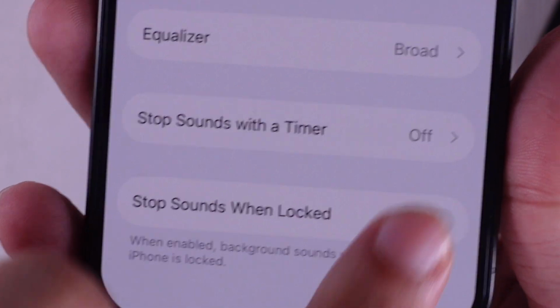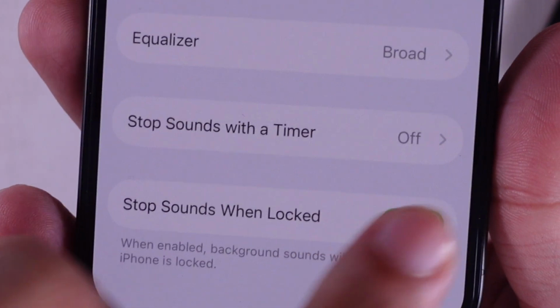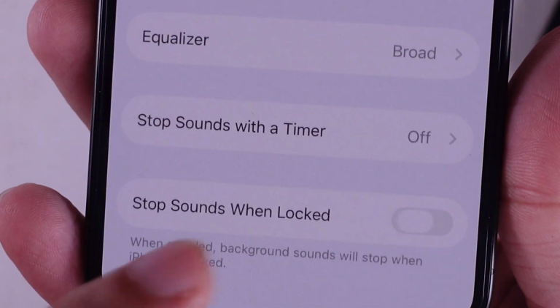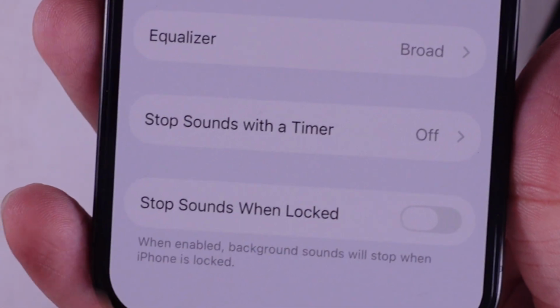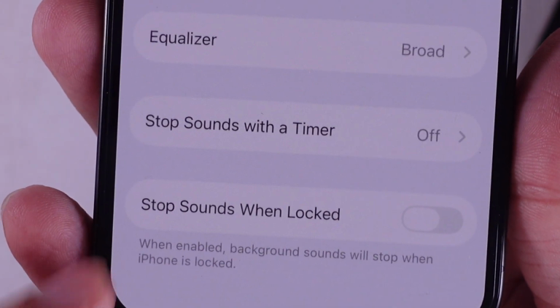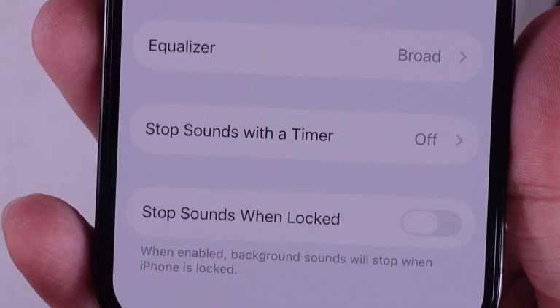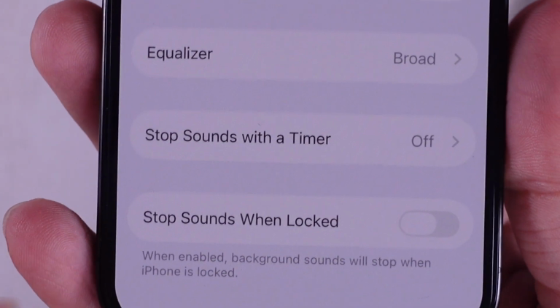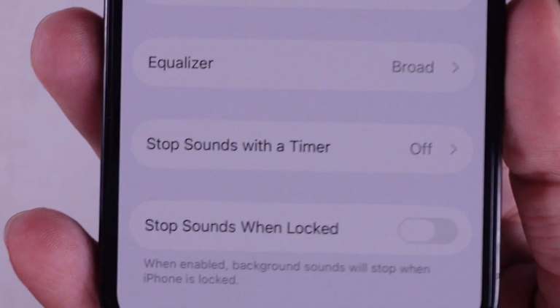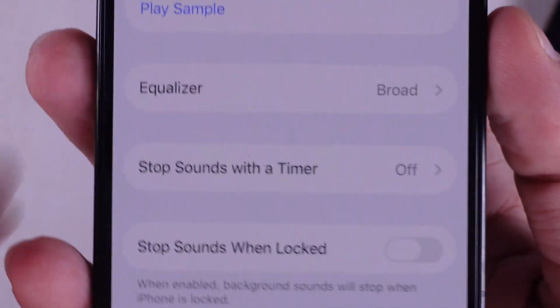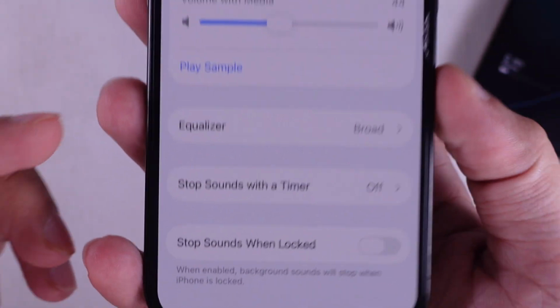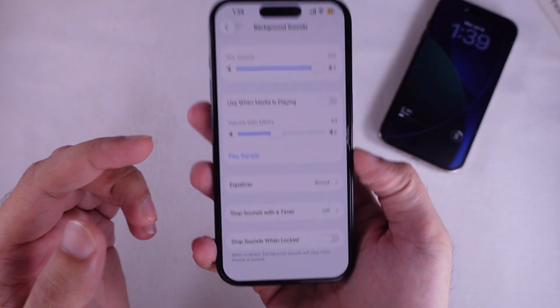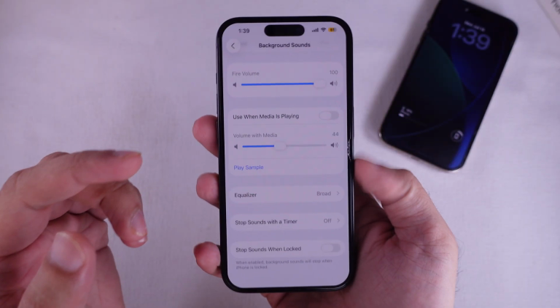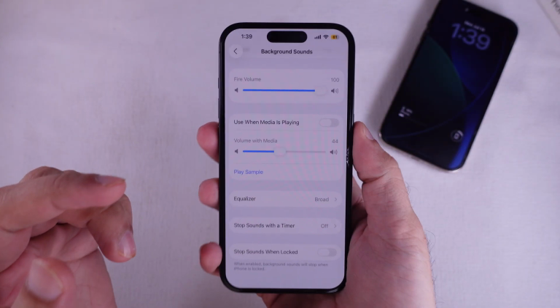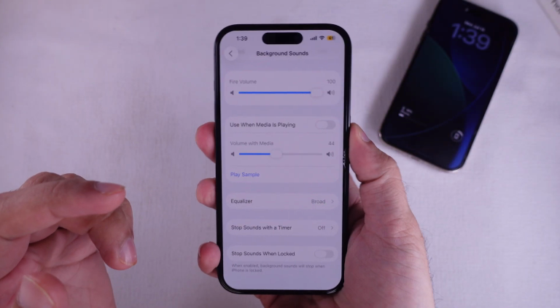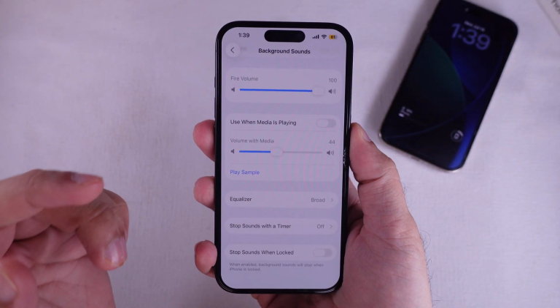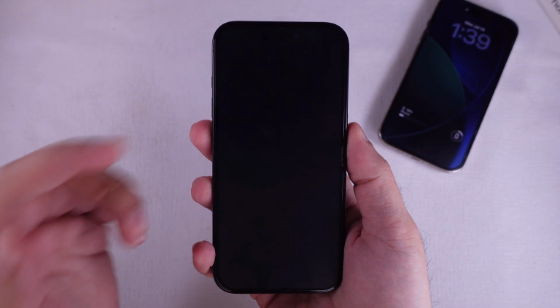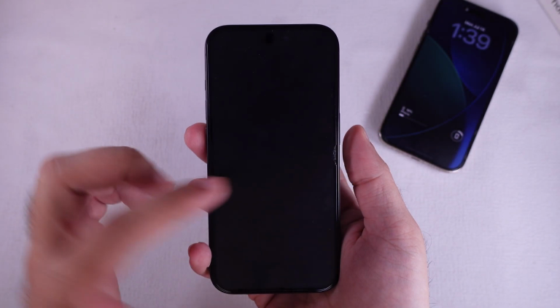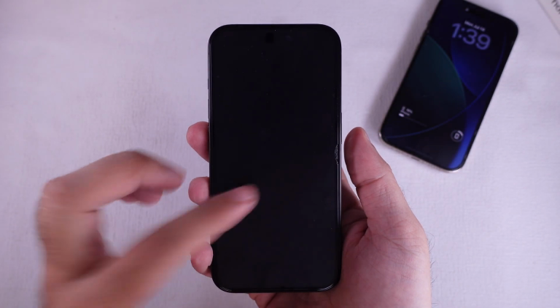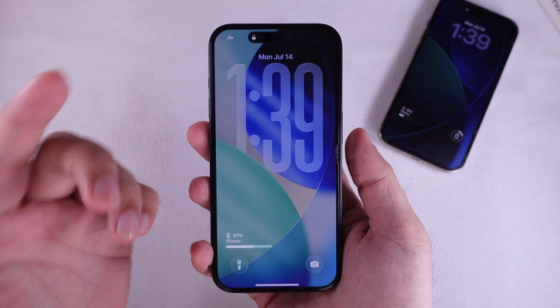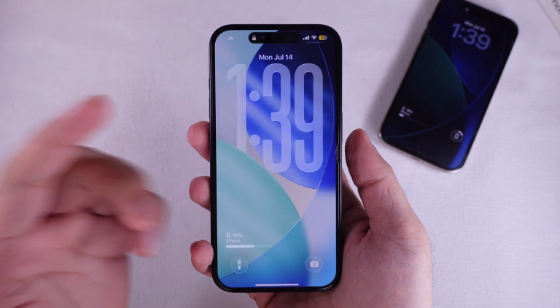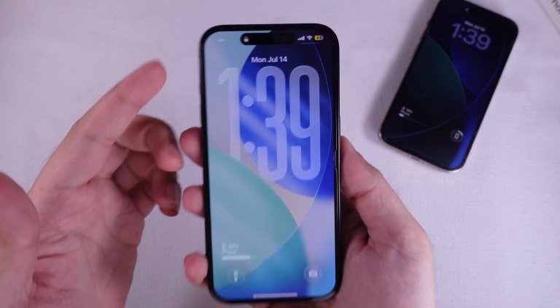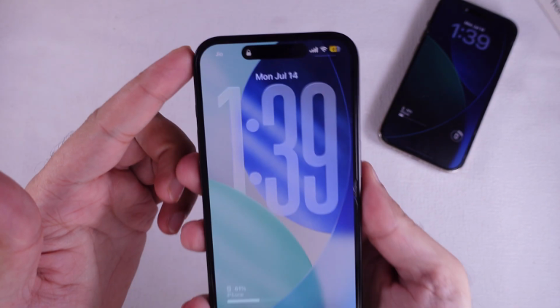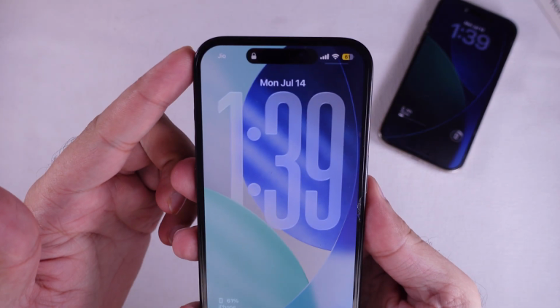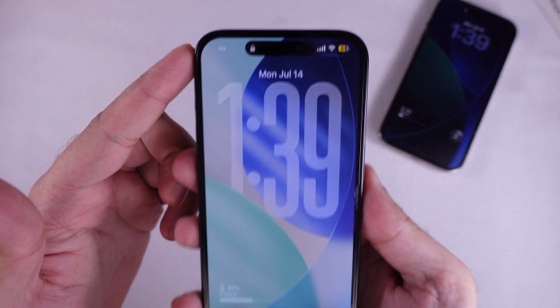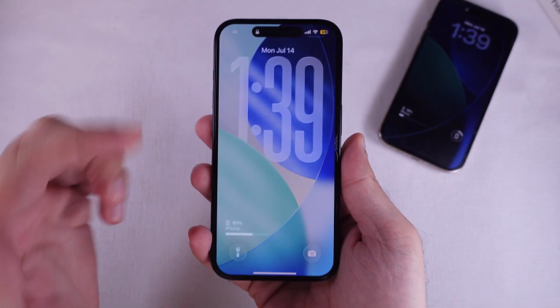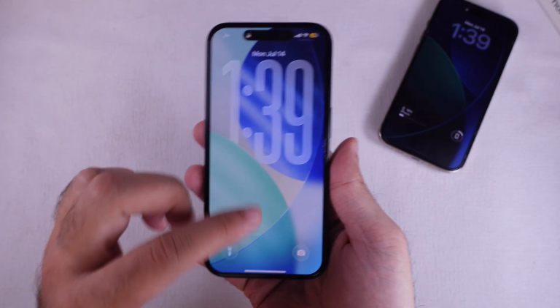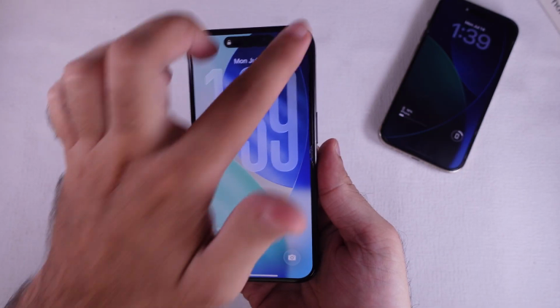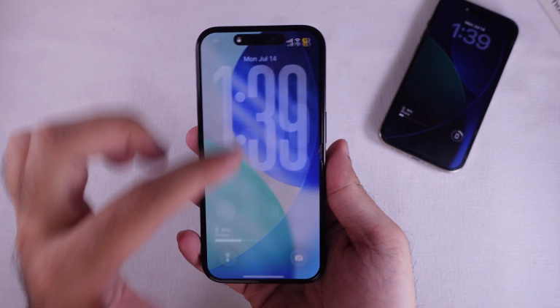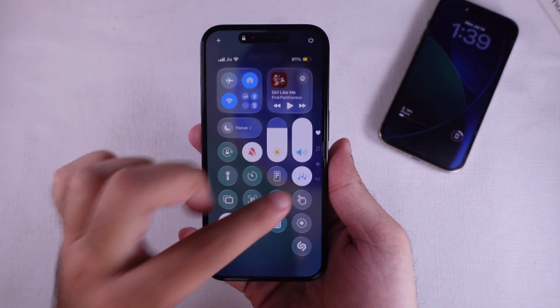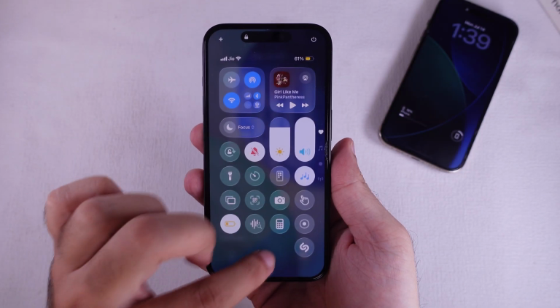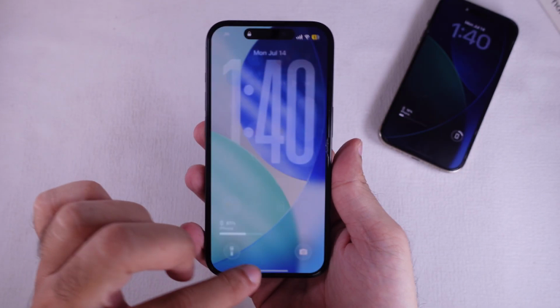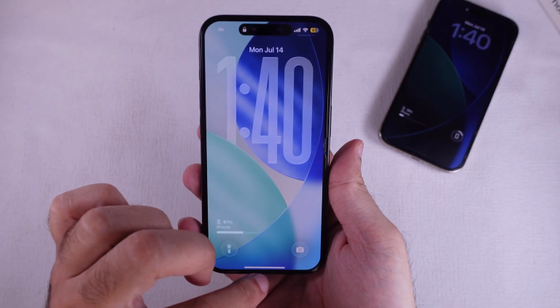When that's off, your background sound's going to keep playing even if your screen goes dark or locks up. And that's basically it. You can try it out by locking your phone and boom, you'll still hear them sounds going.